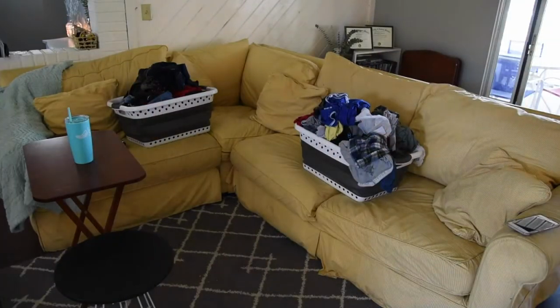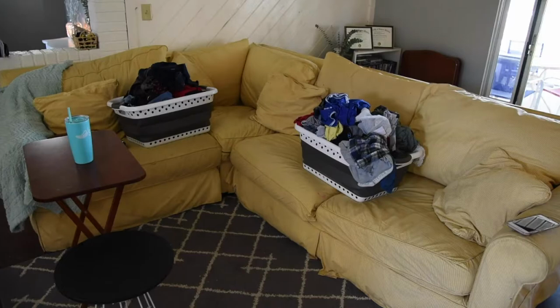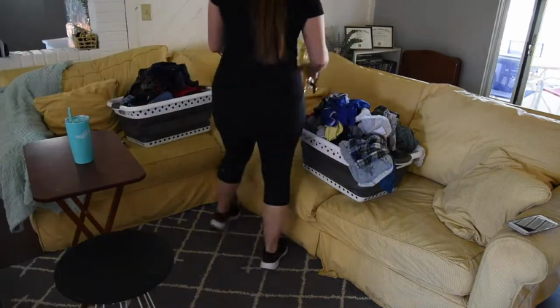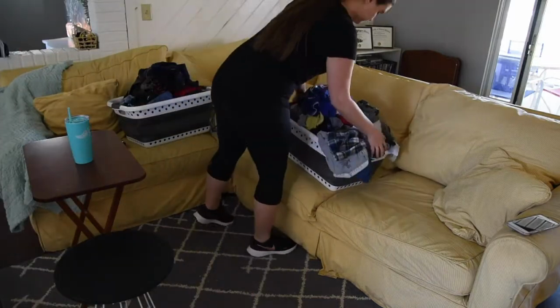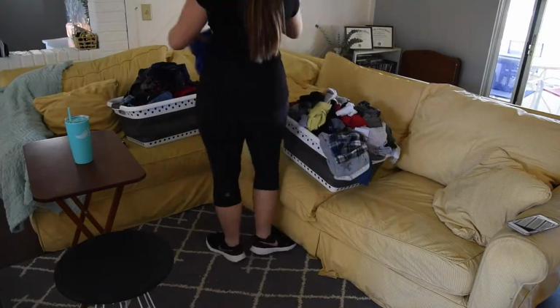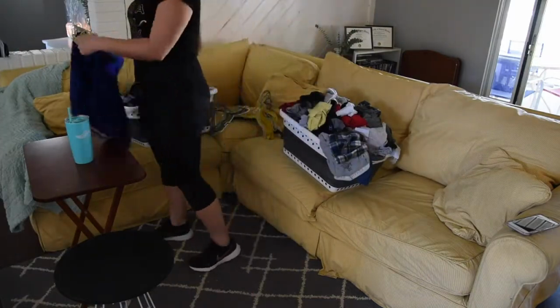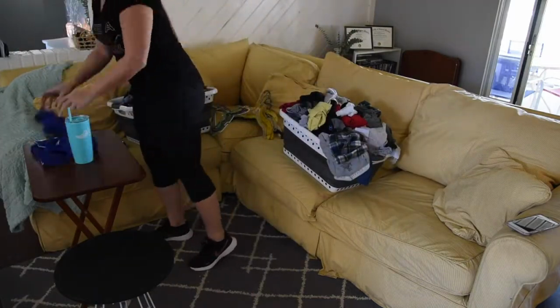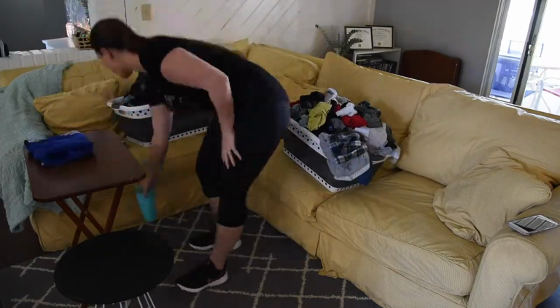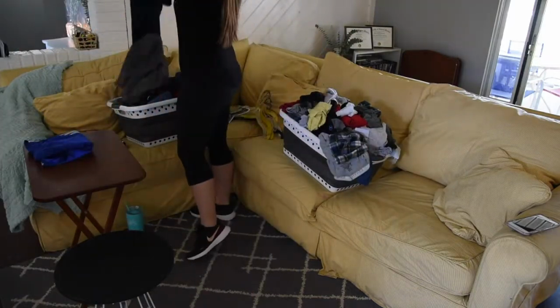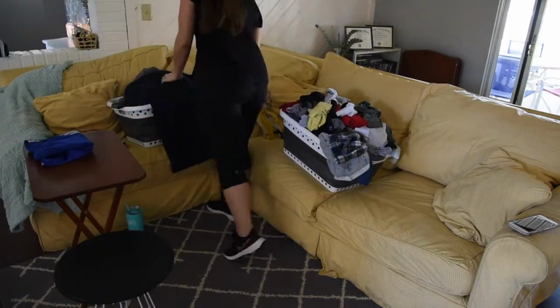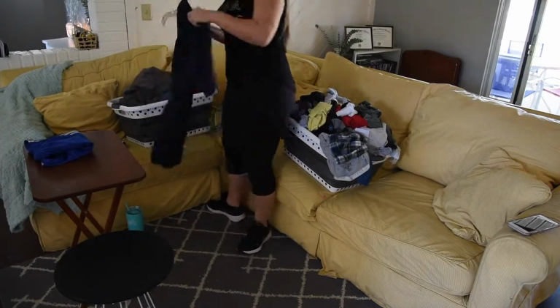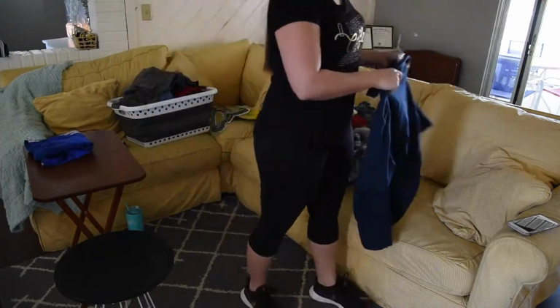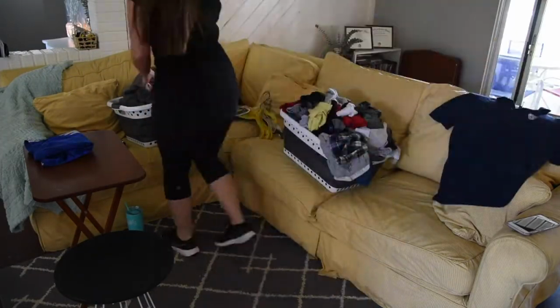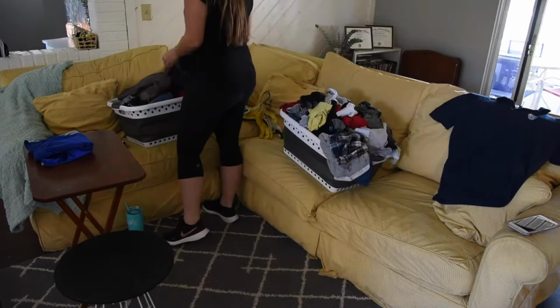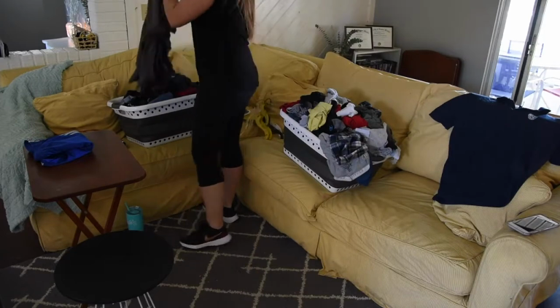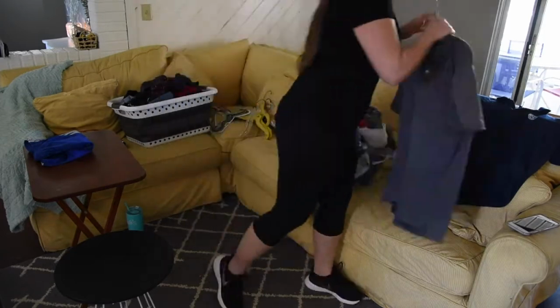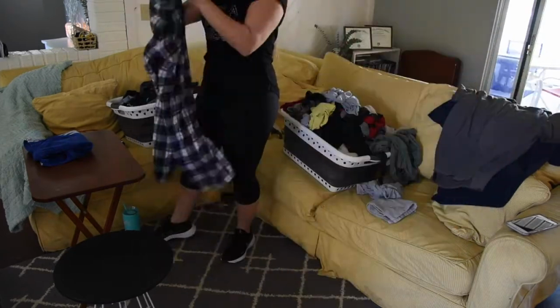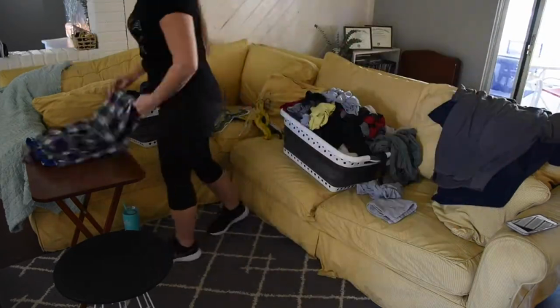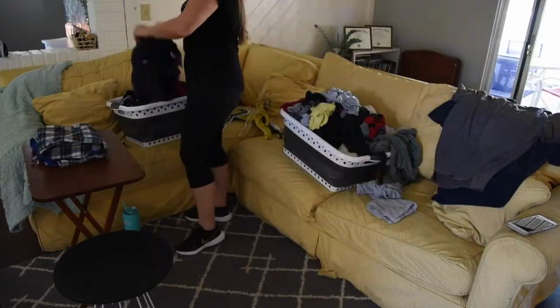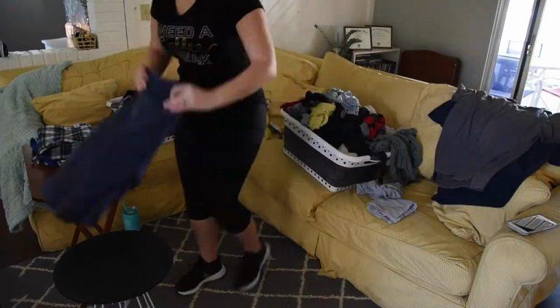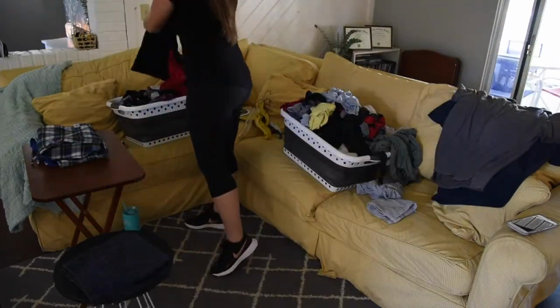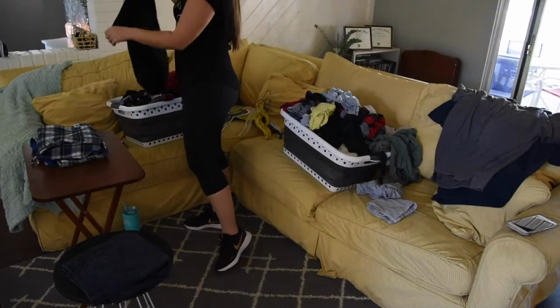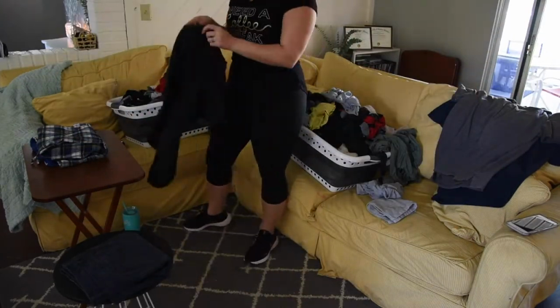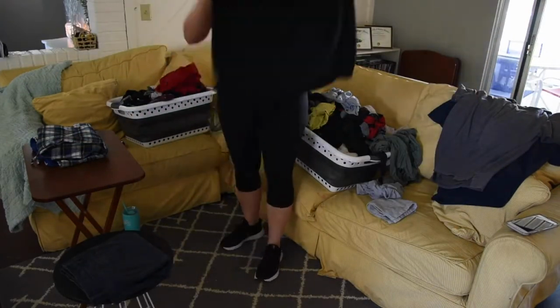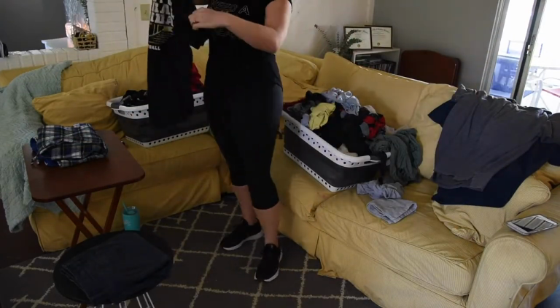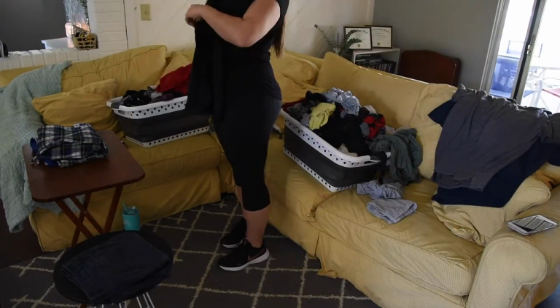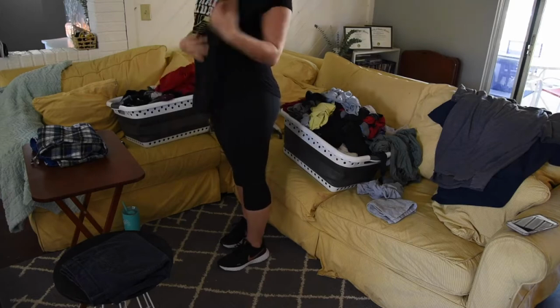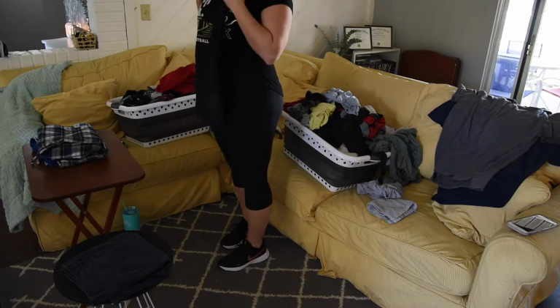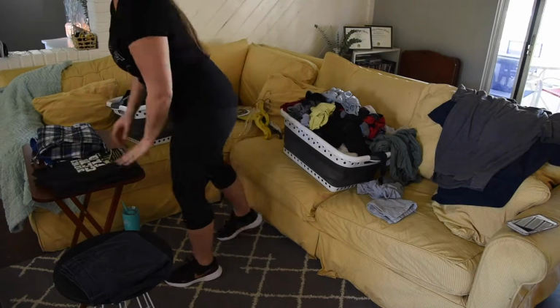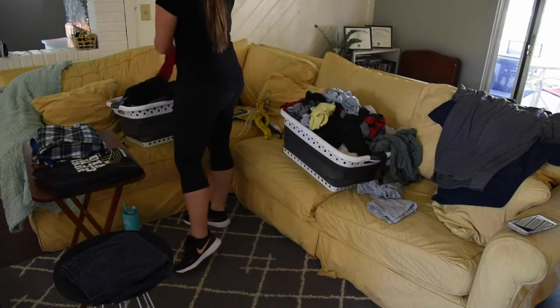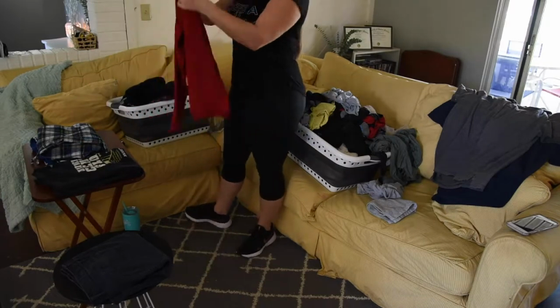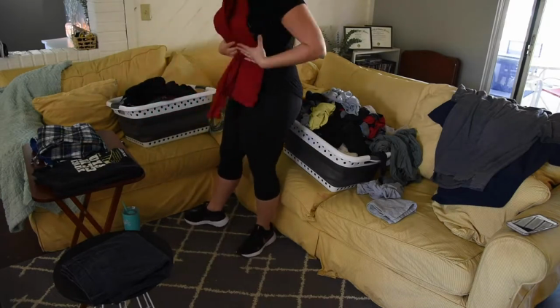It's laundry time, and folding is probably my least favorite chore of all, so I try and listen to a podcast, watch a show, or chat with a friend on the phone. I just try and keep my mind busy and stay motivated.